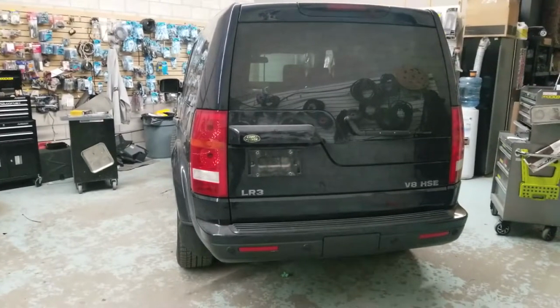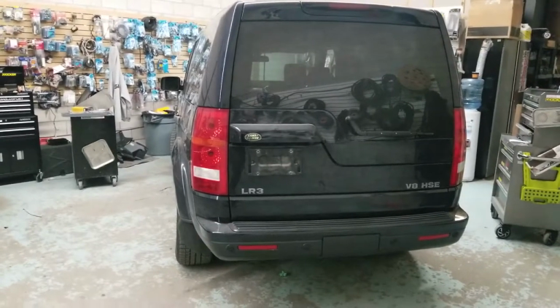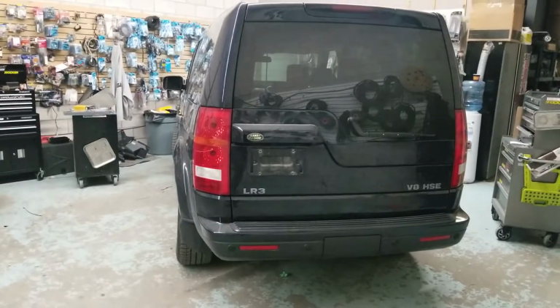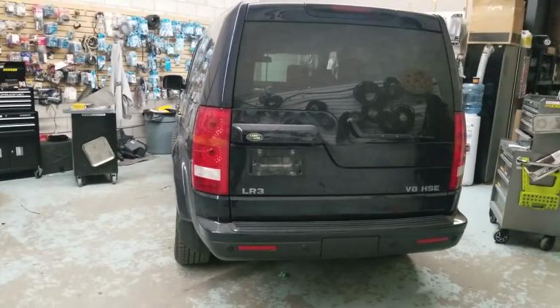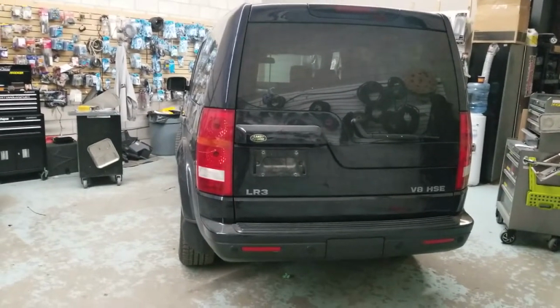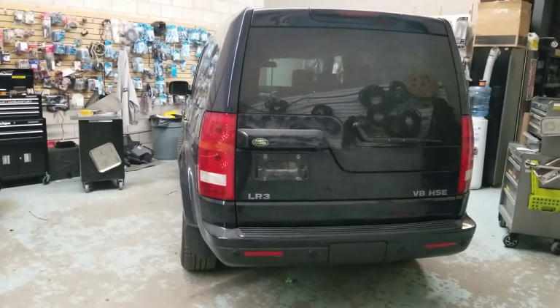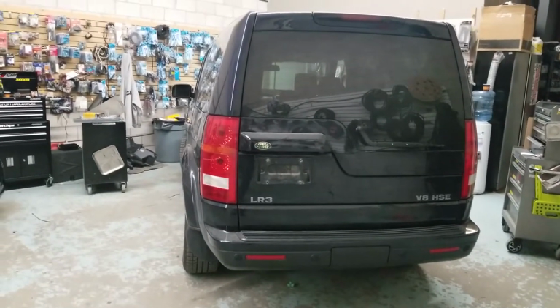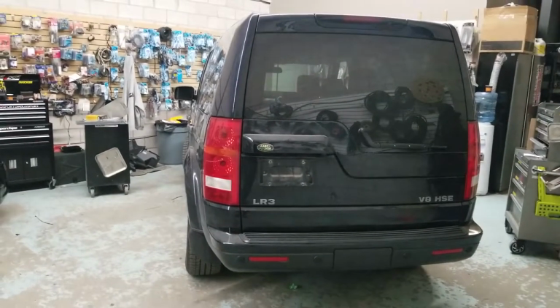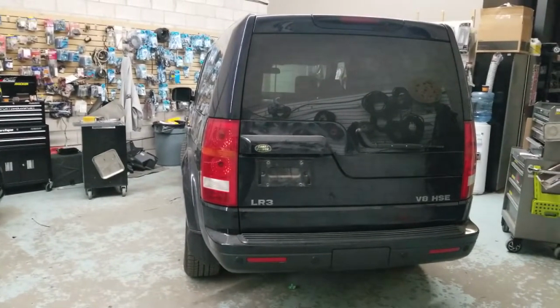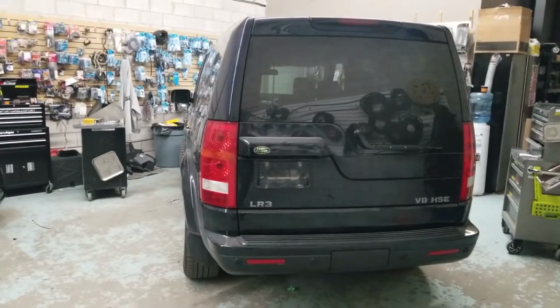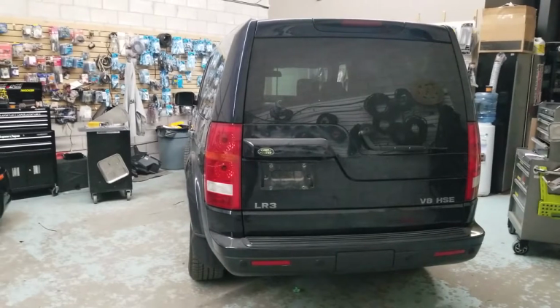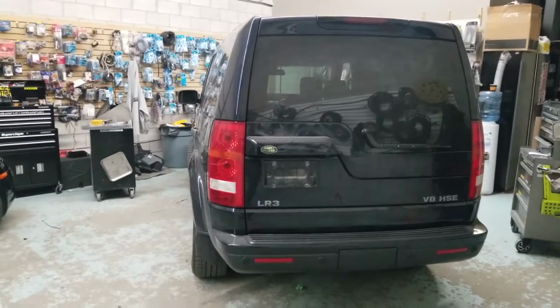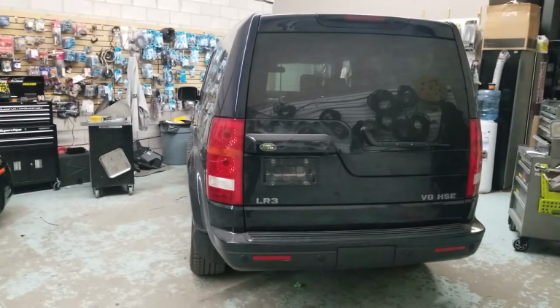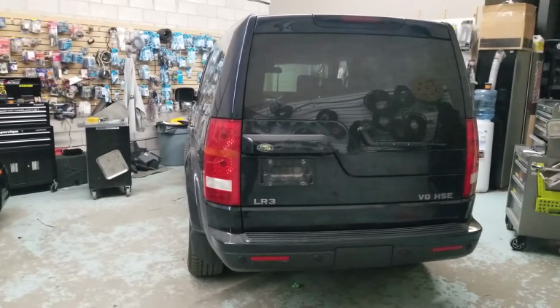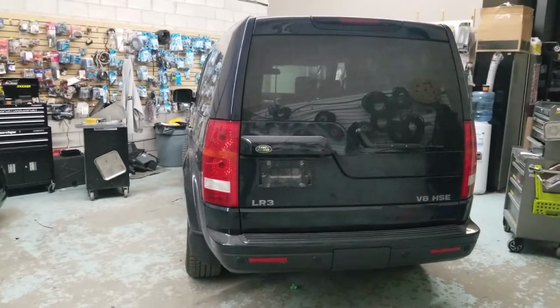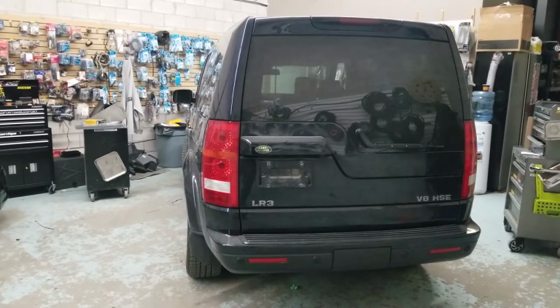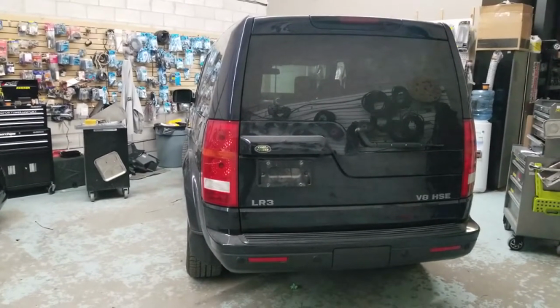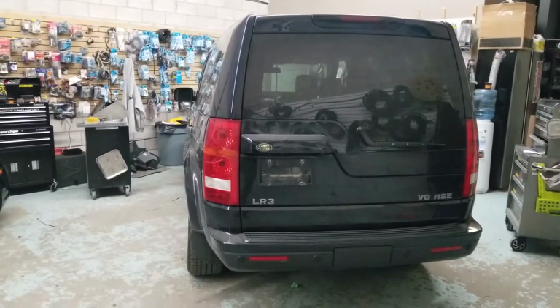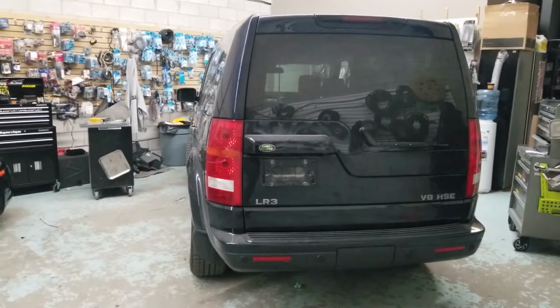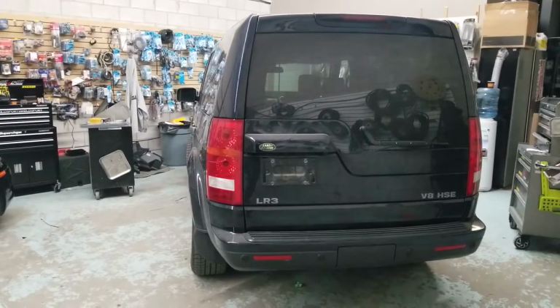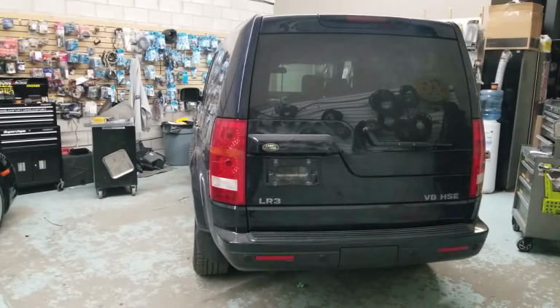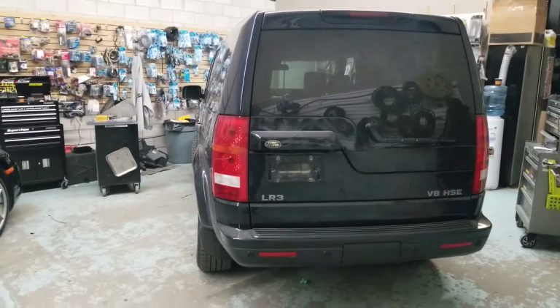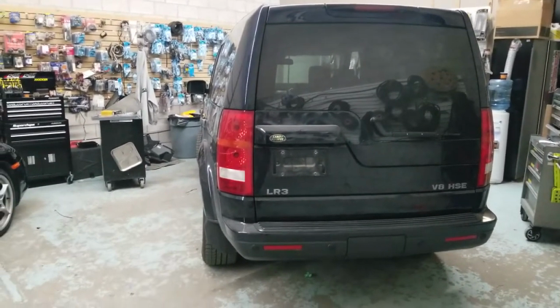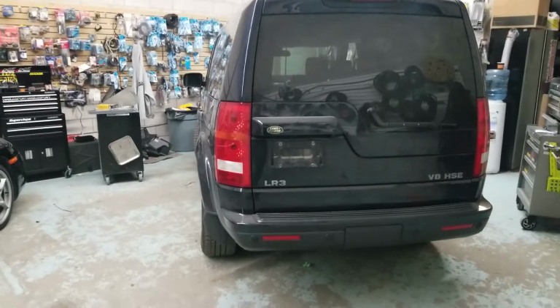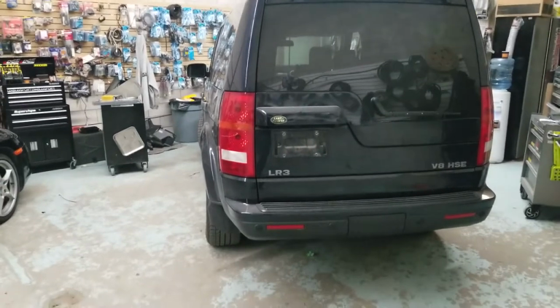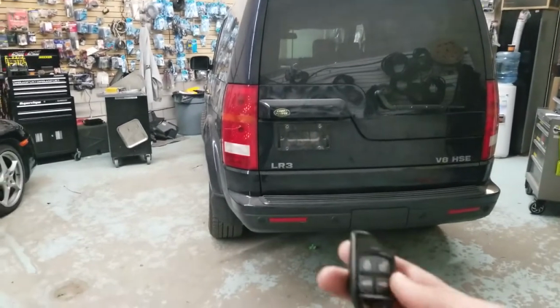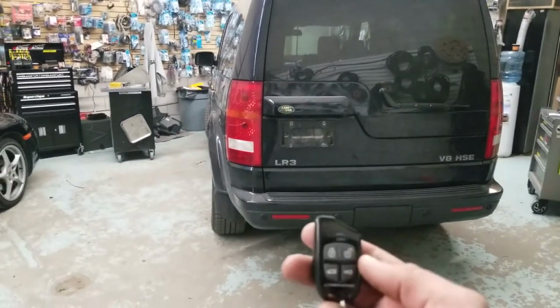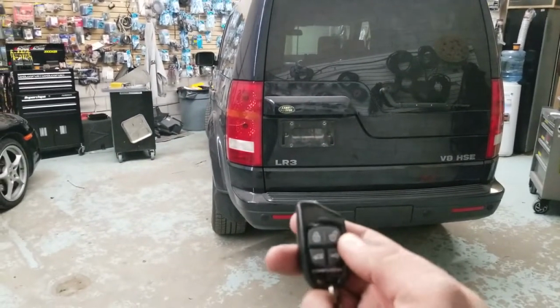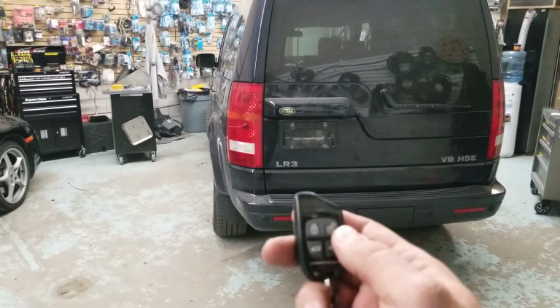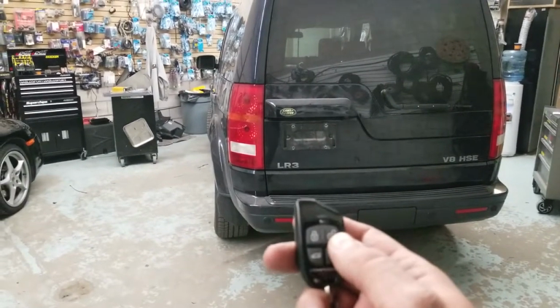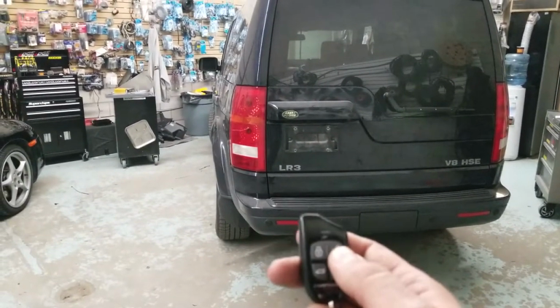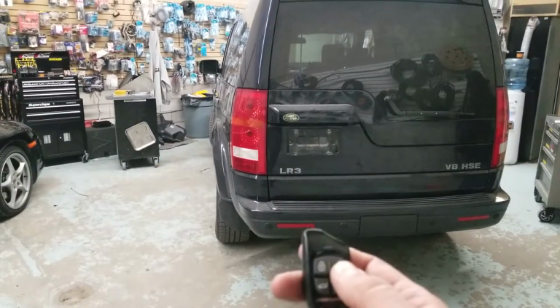Hey guys, thank you for joining us again at Car System Installation. Today we're going to show you a remote starter installed on a Land Rover LR3 2009. We installed in this case the Compustar one-way remote starter.